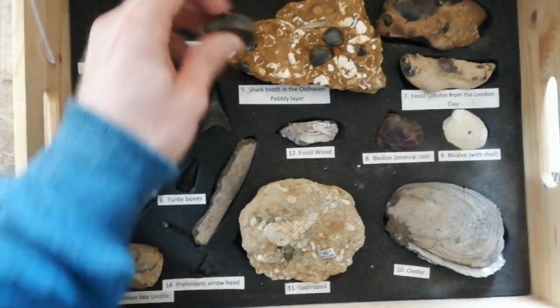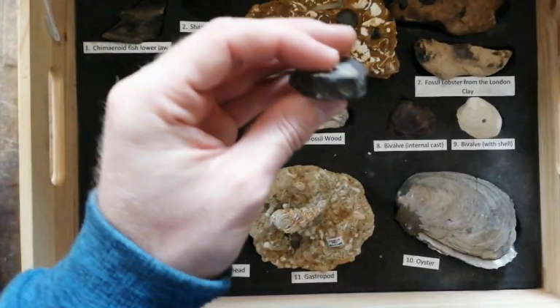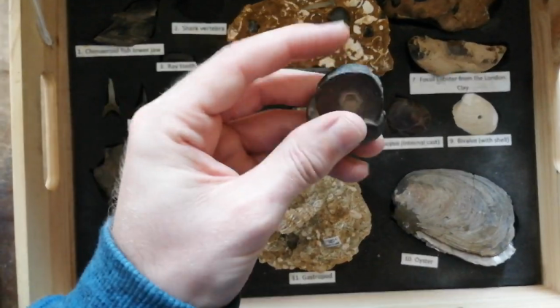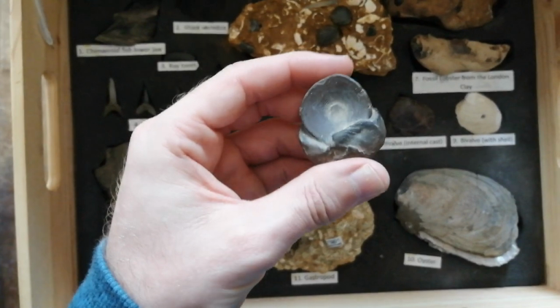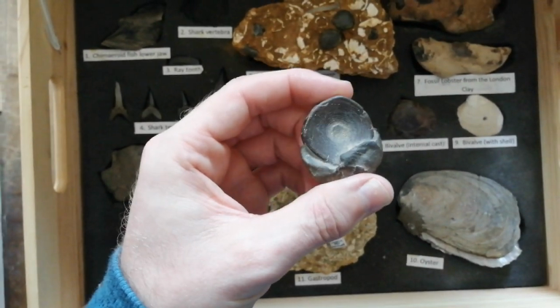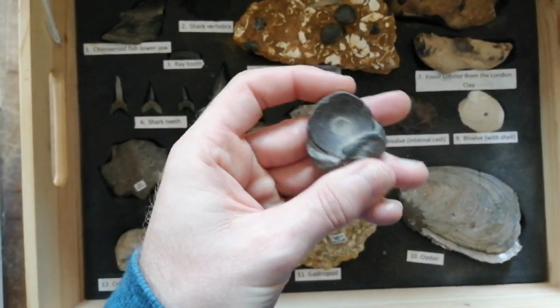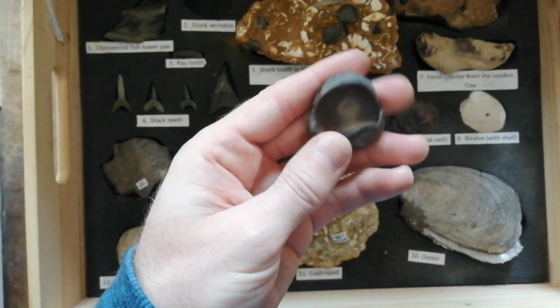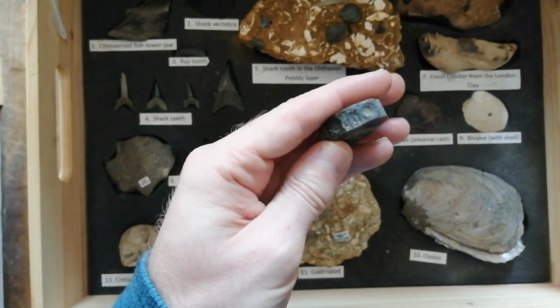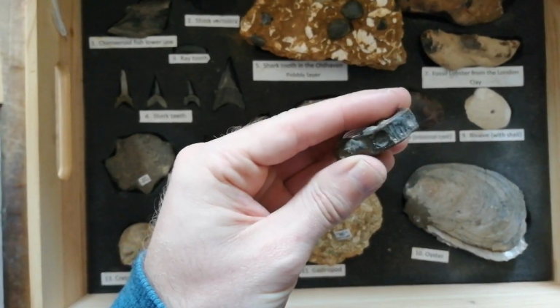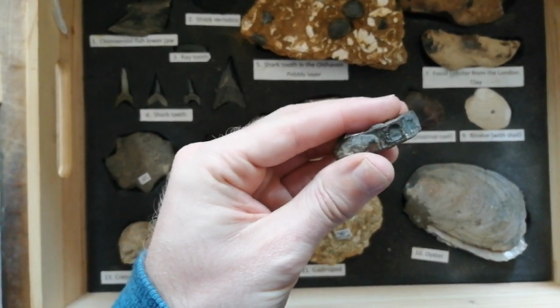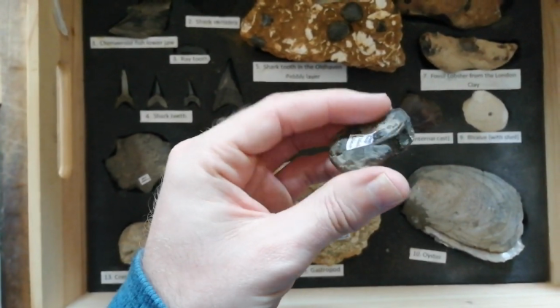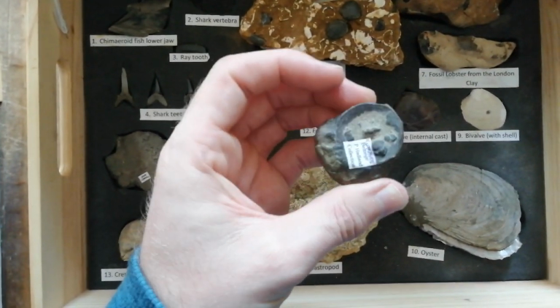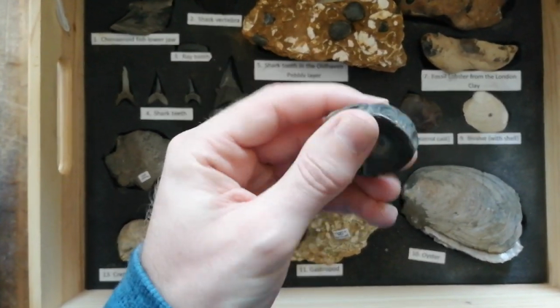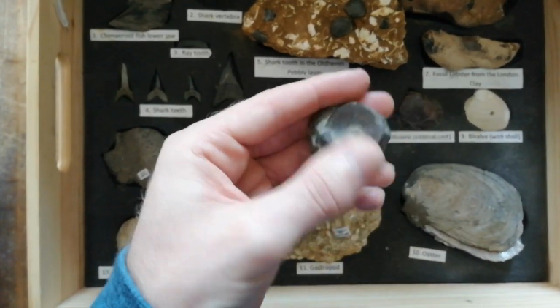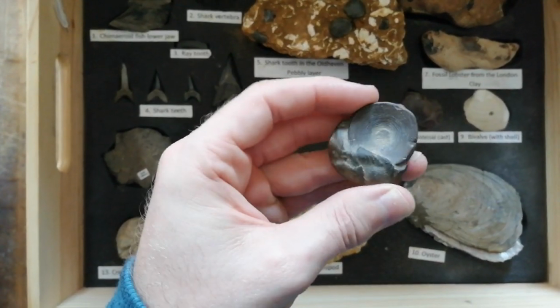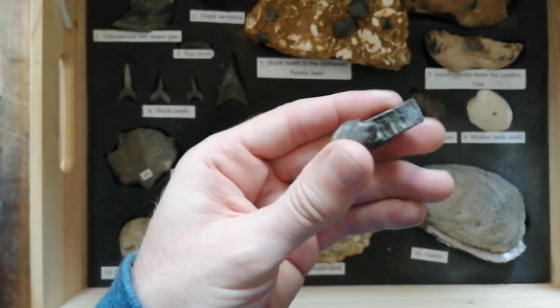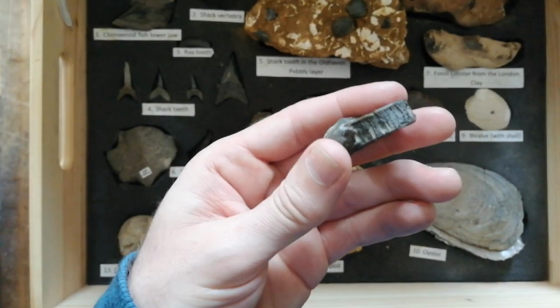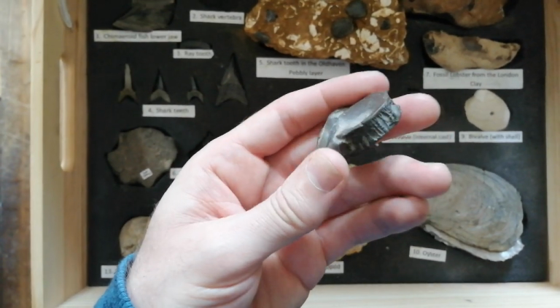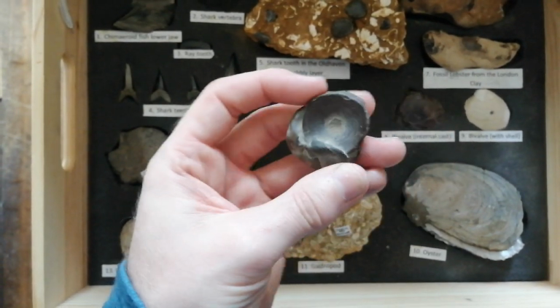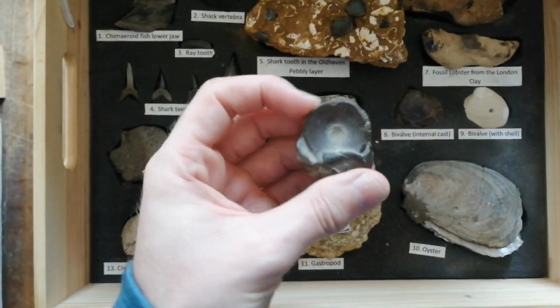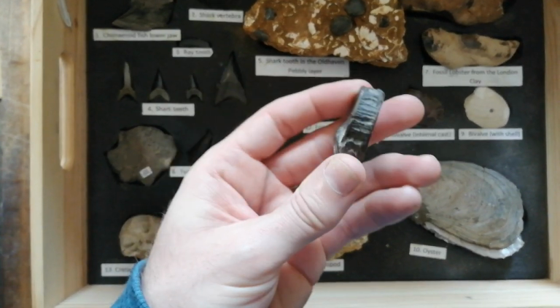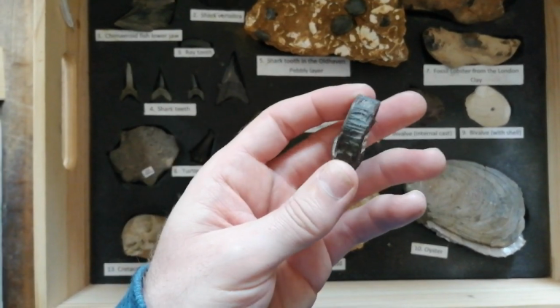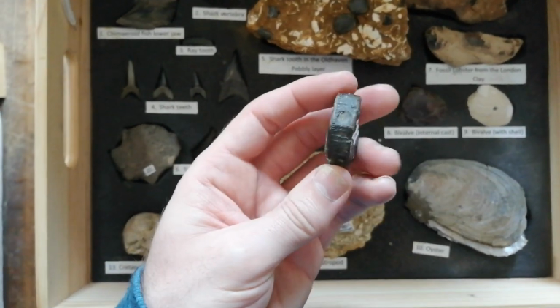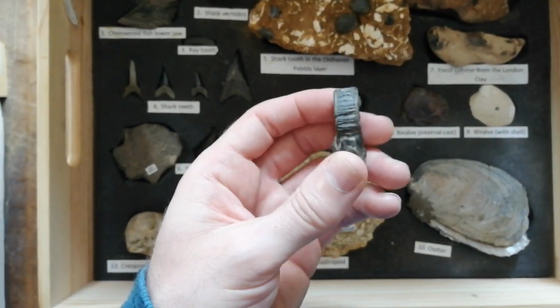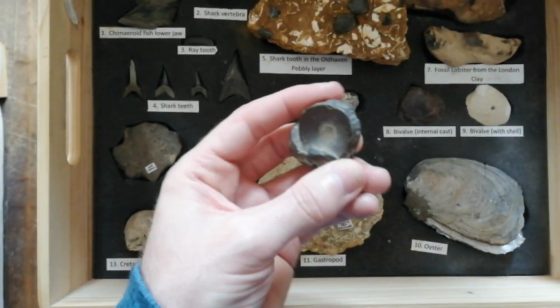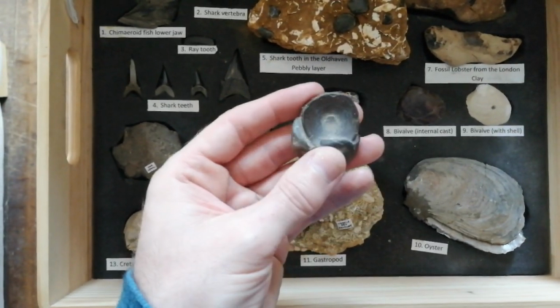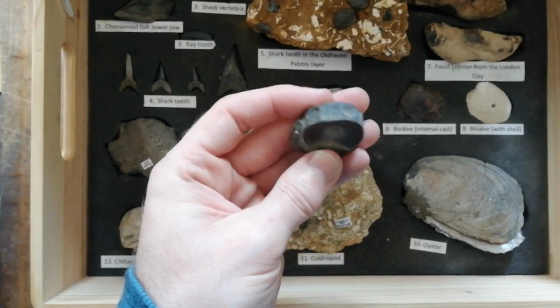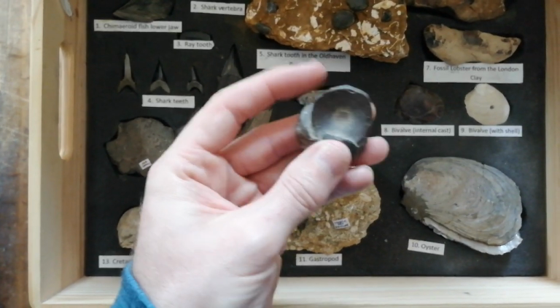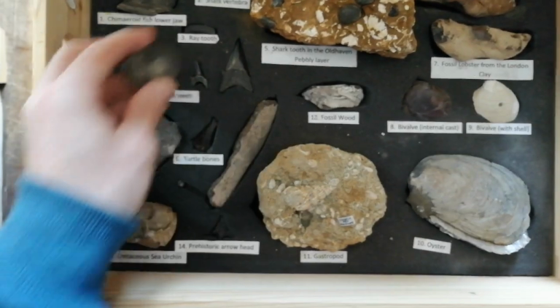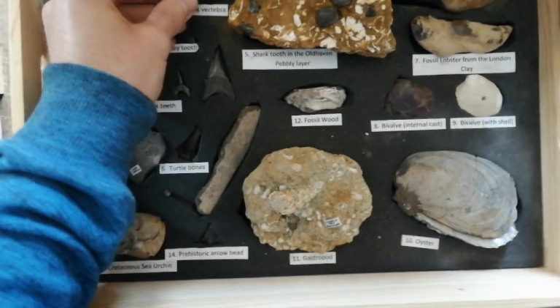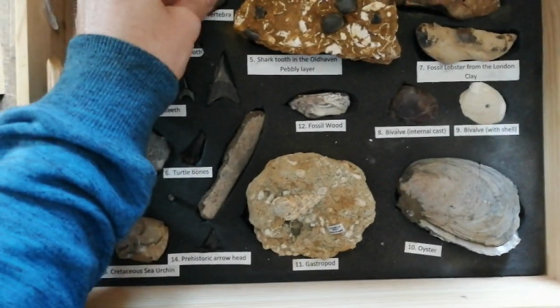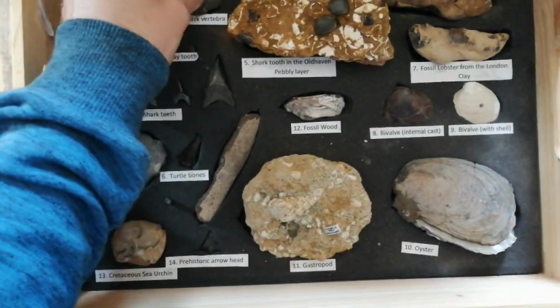Number 2 here comes from a shark. These vertebrae from sharks aren't normally preserved as fossils, but occasionally you do get them.